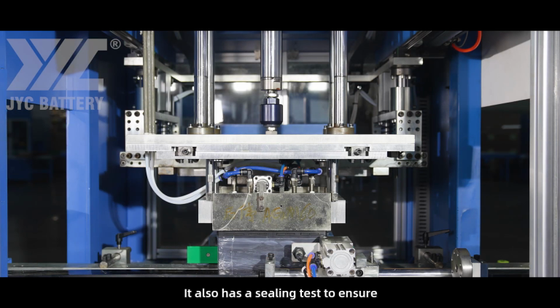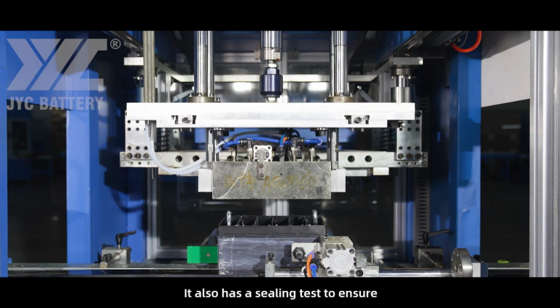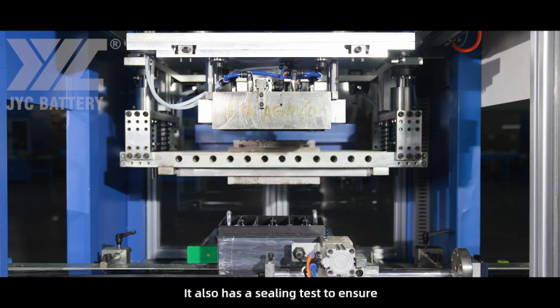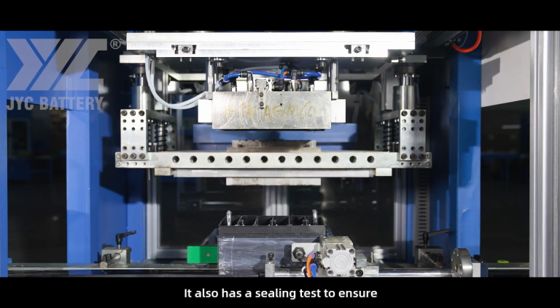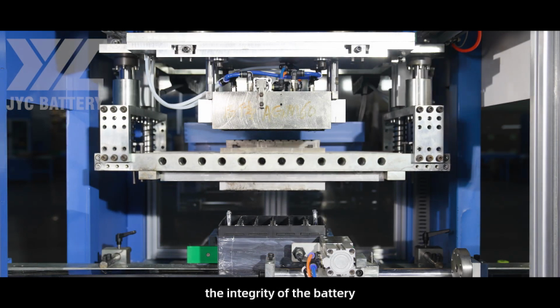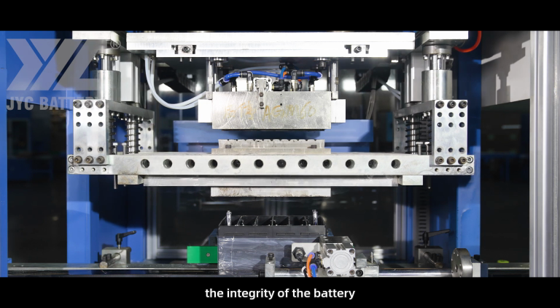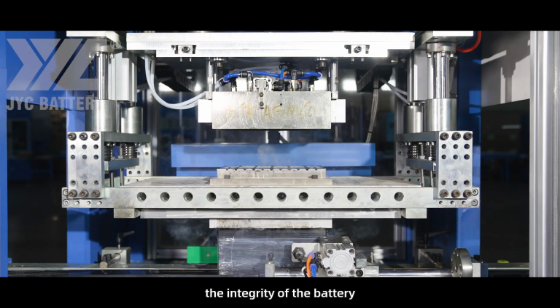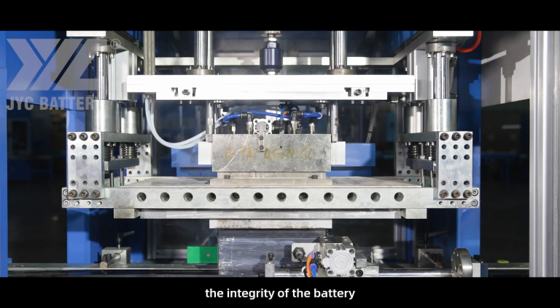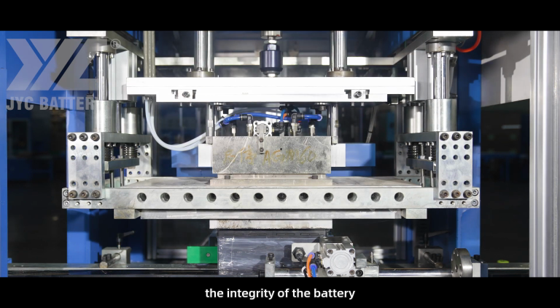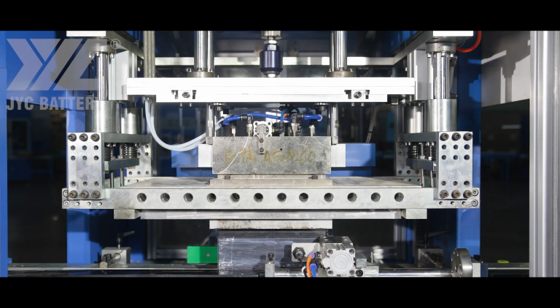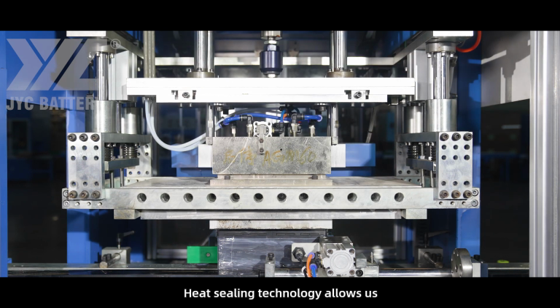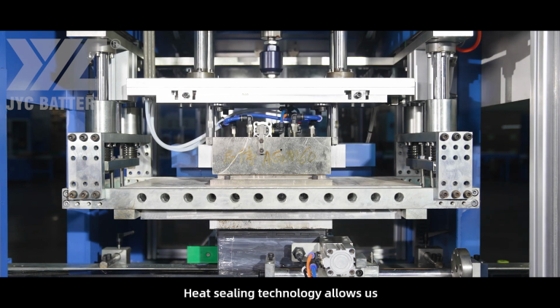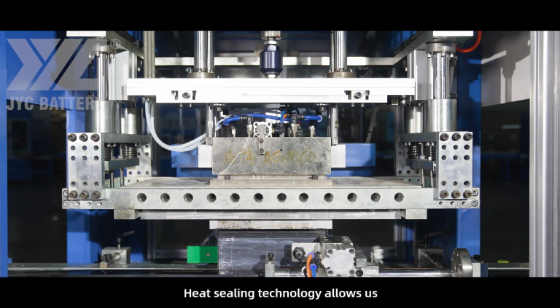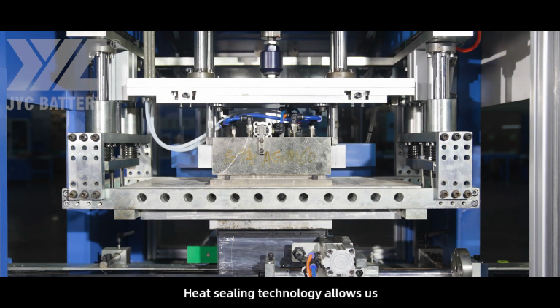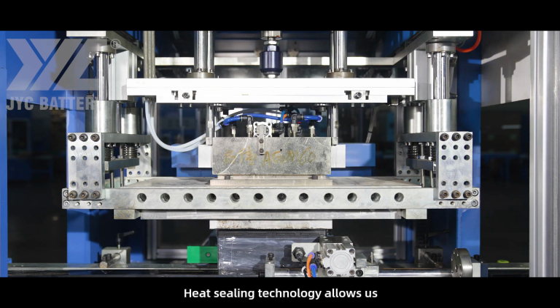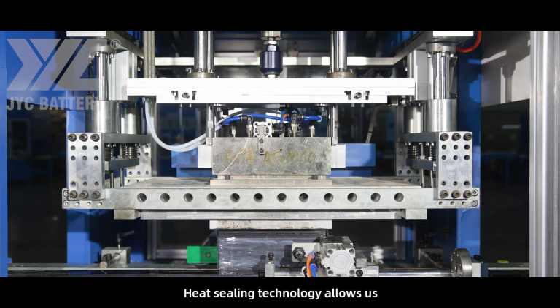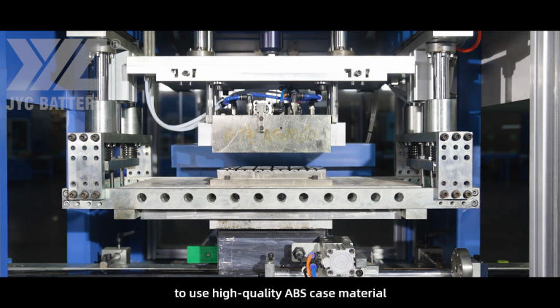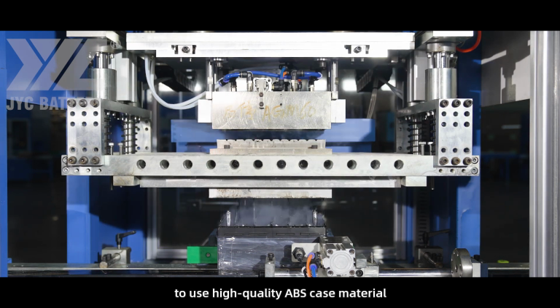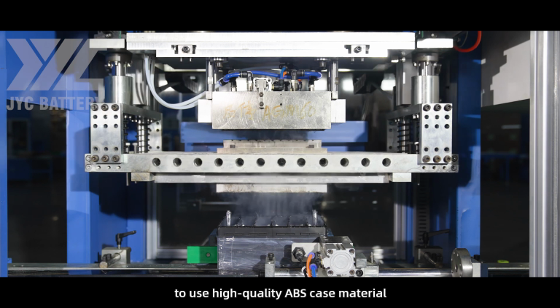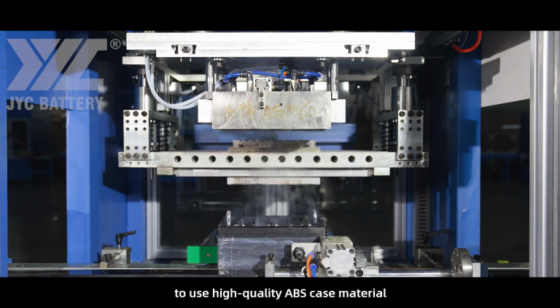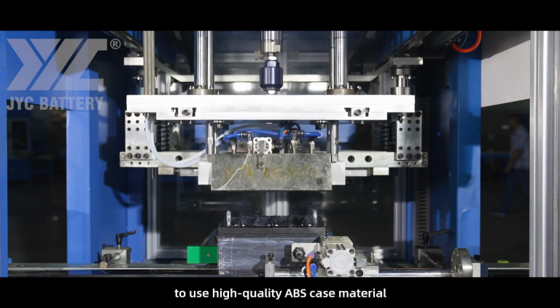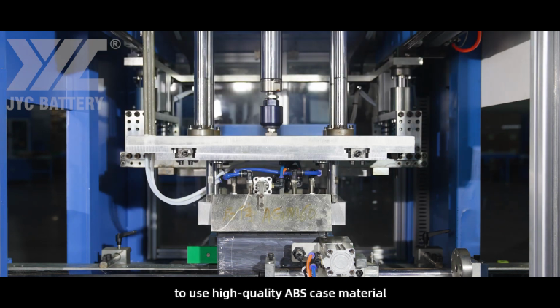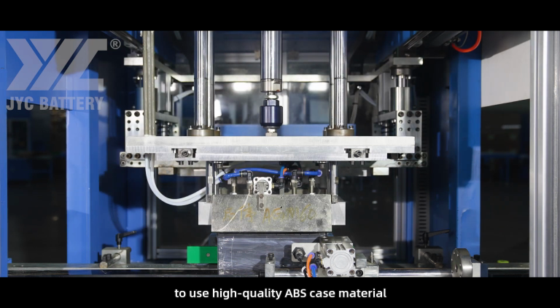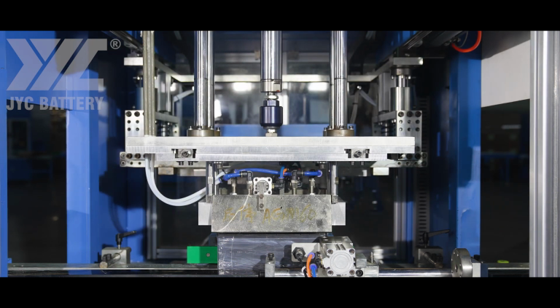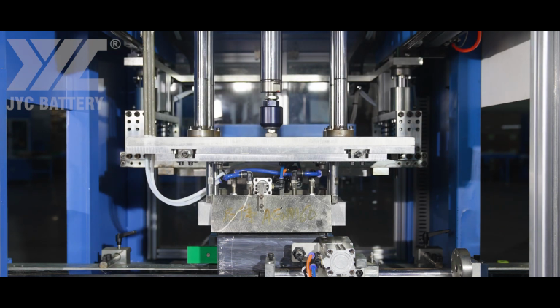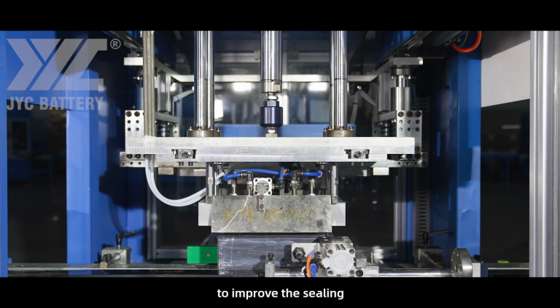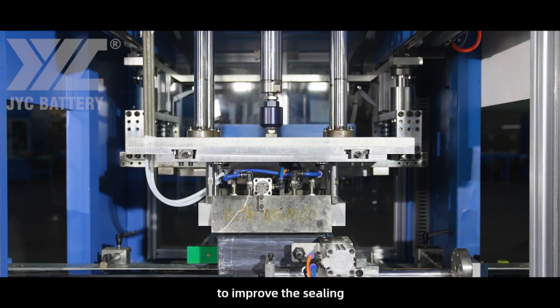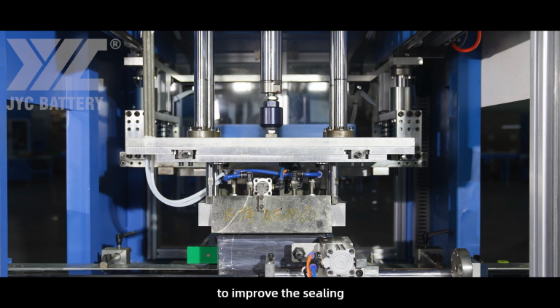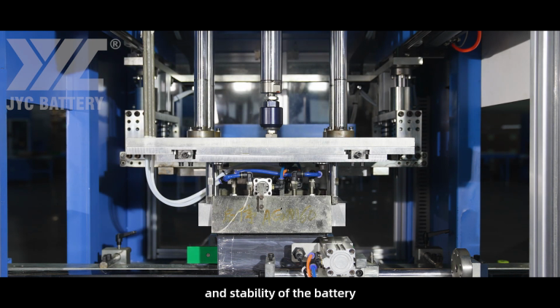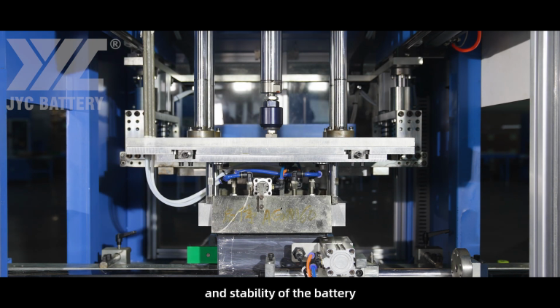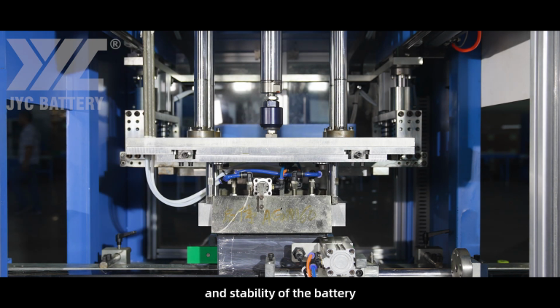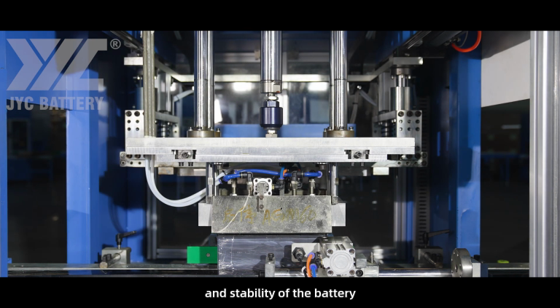The sealing test ensures the integrity of the battery. Heat sealing technology allows us to use high-quality ABS case material to improve the sealing and stability of the battery.